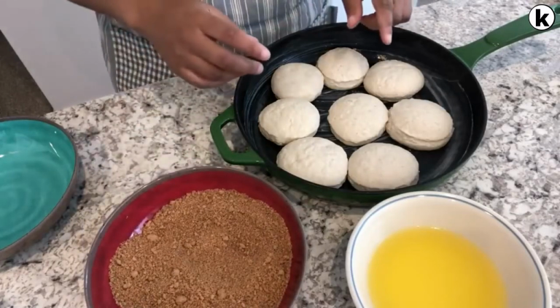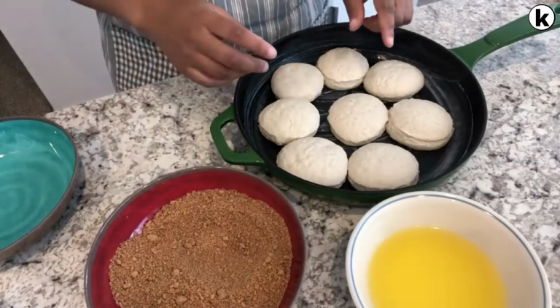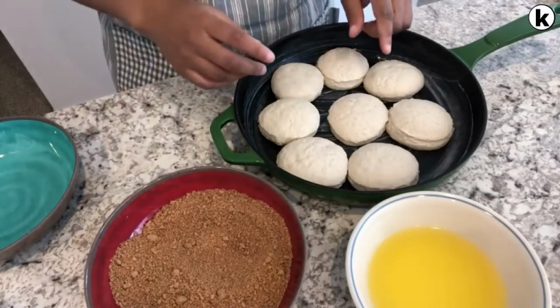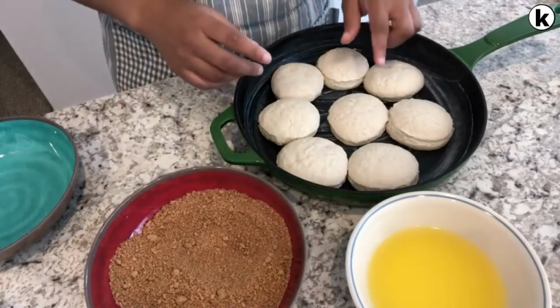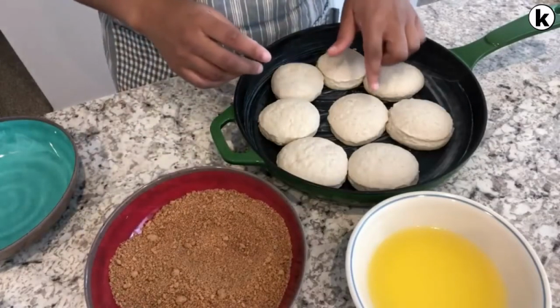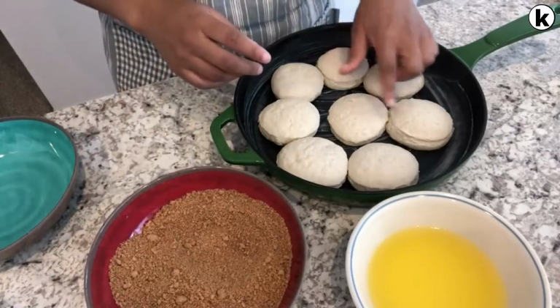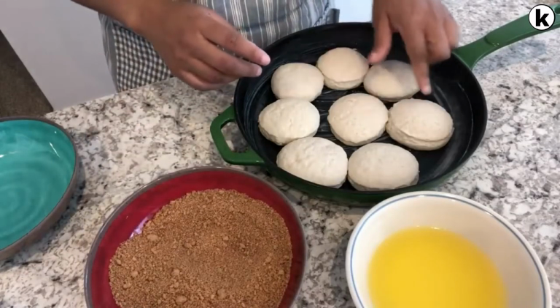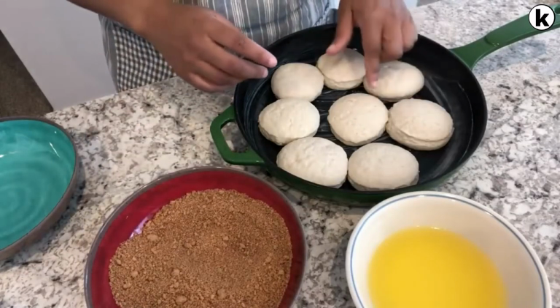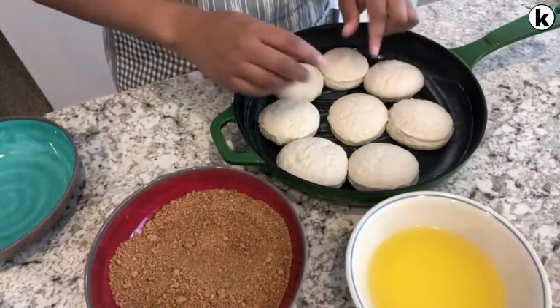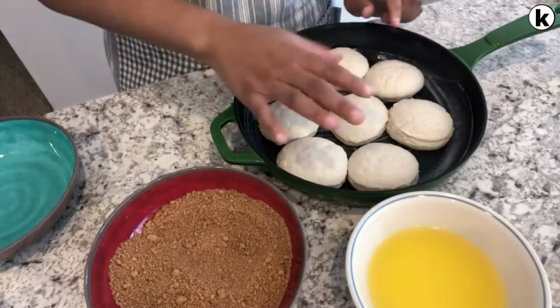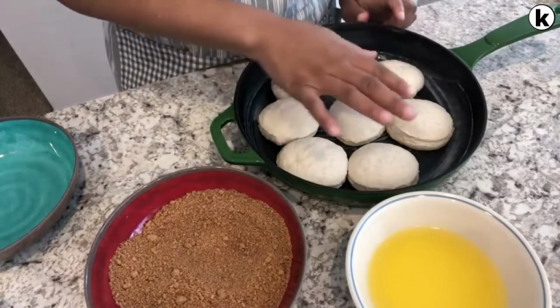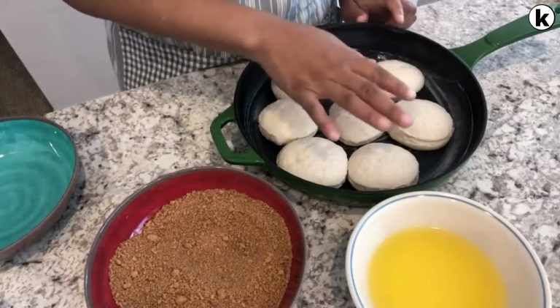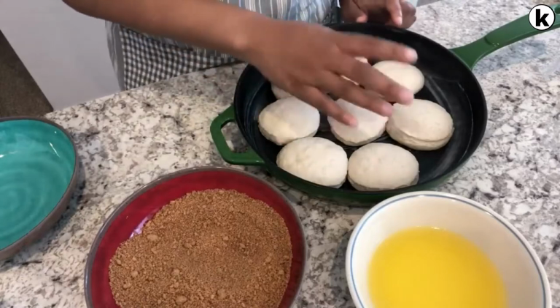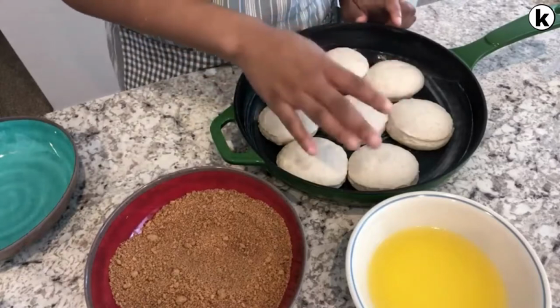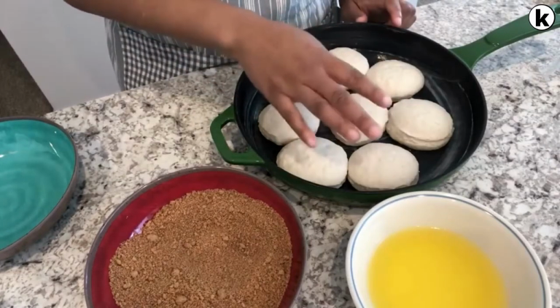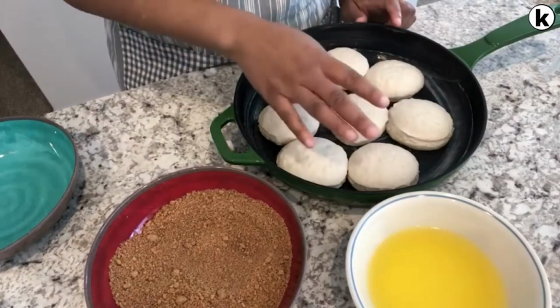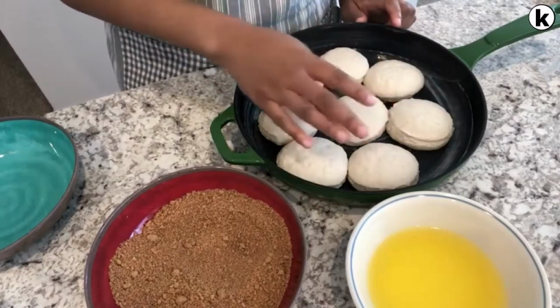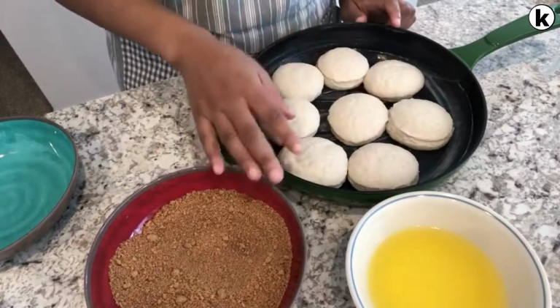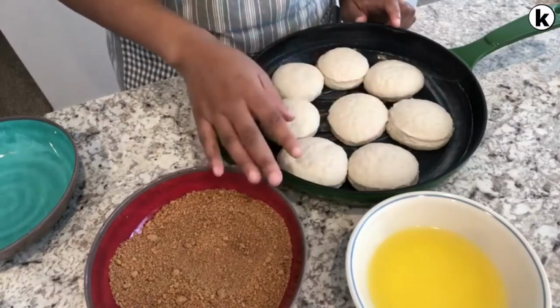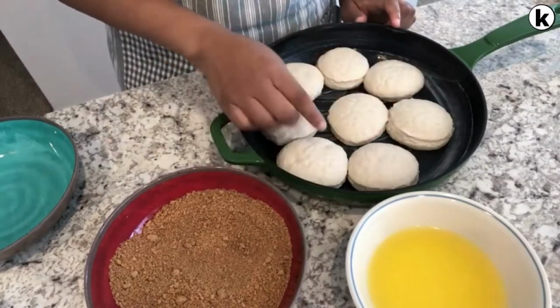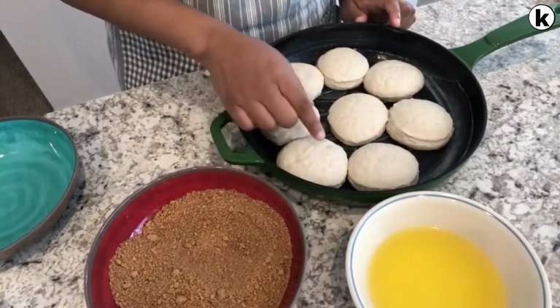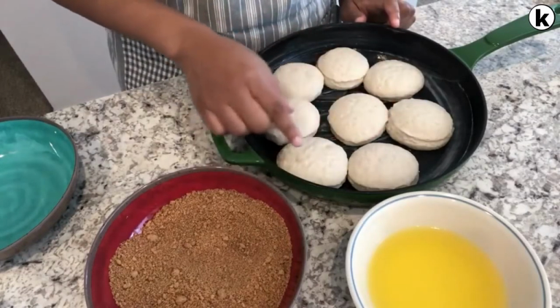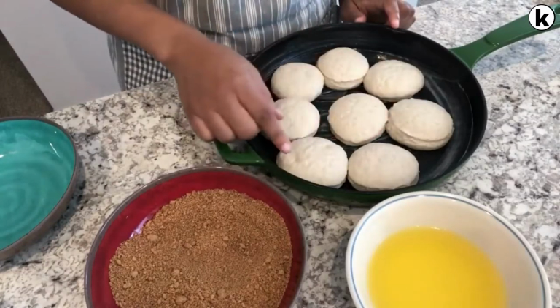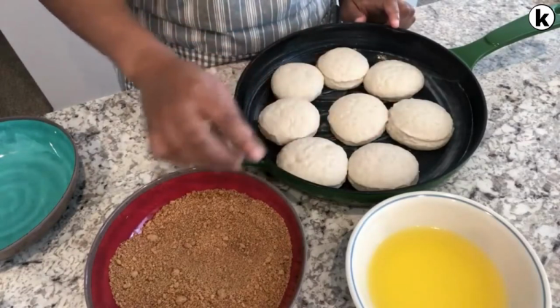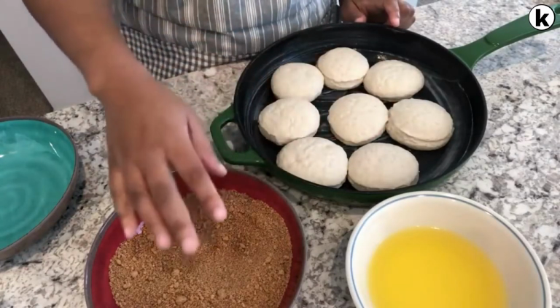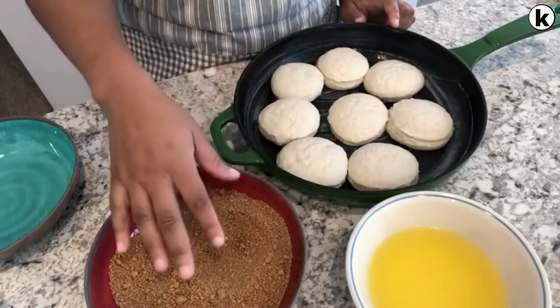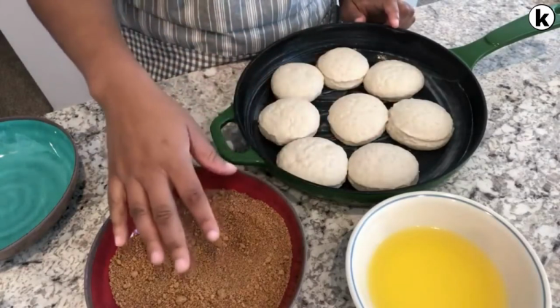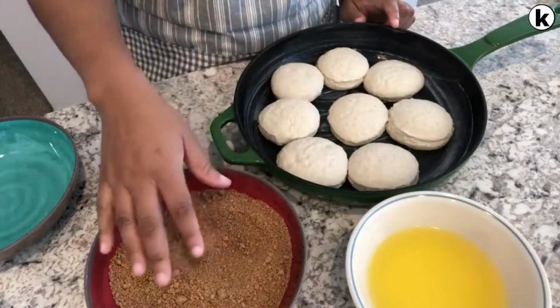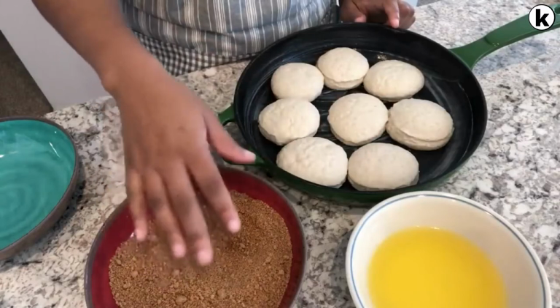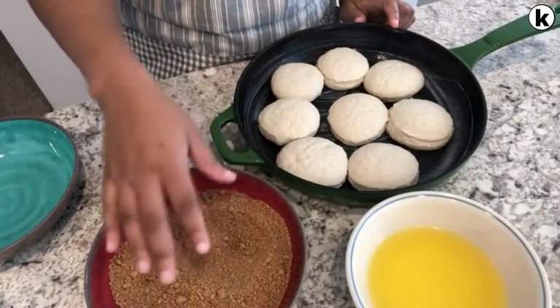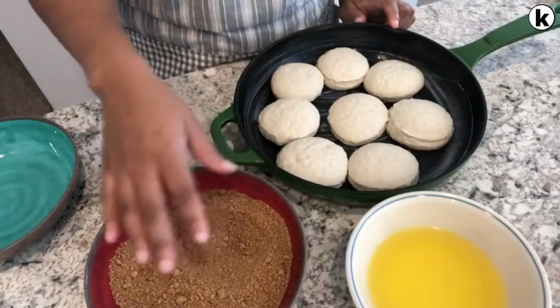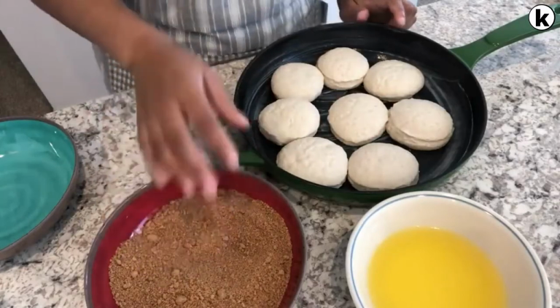The first thing I'm going to do is dip the biscuits in butter on both sides, and then I'm going to coat the biscuits in this brown sugar mixture right here.